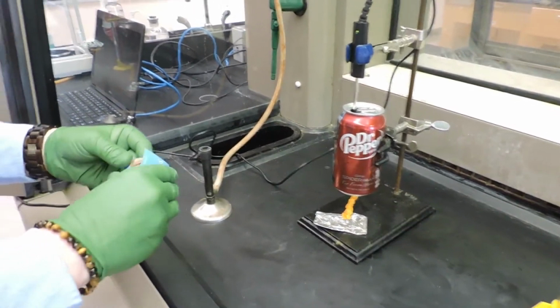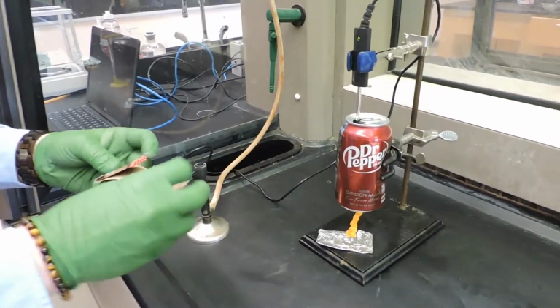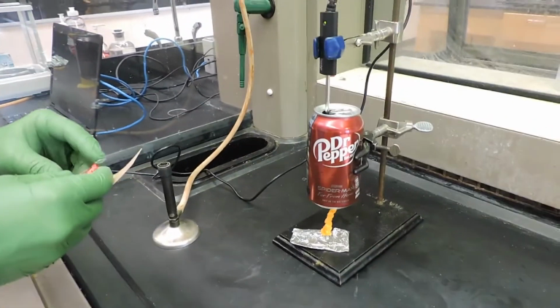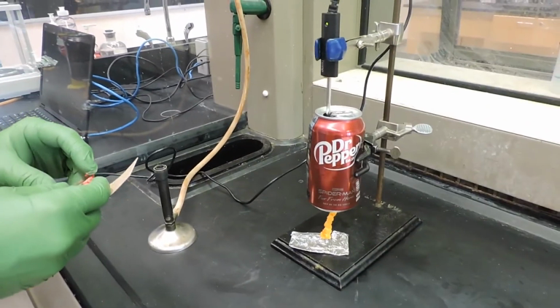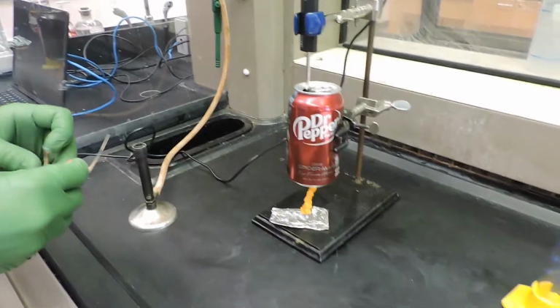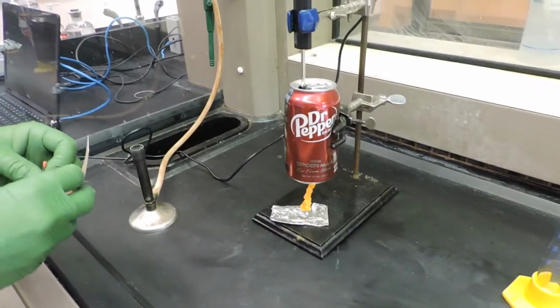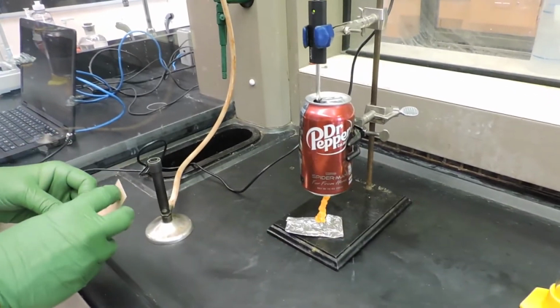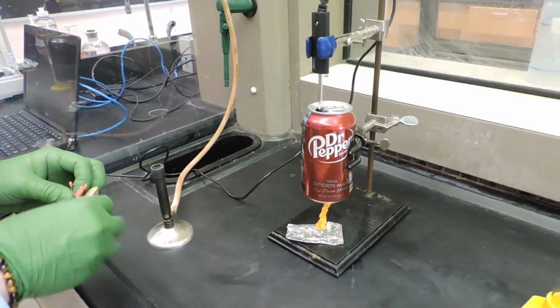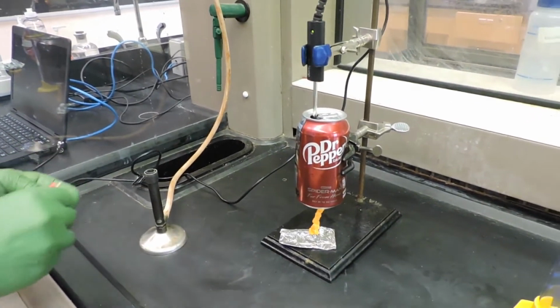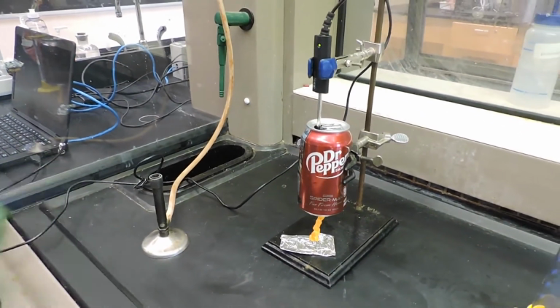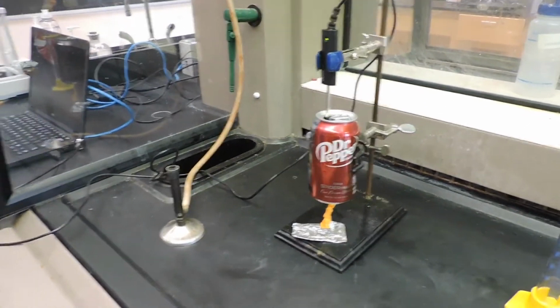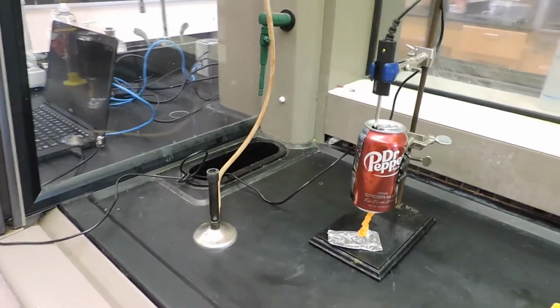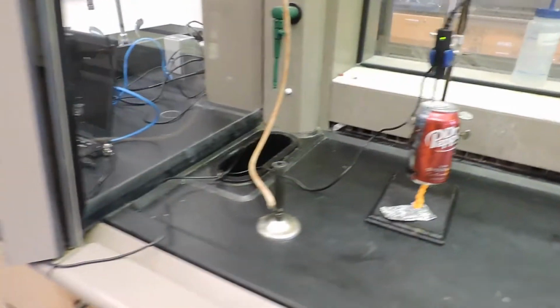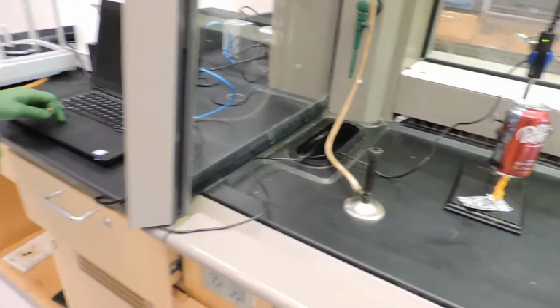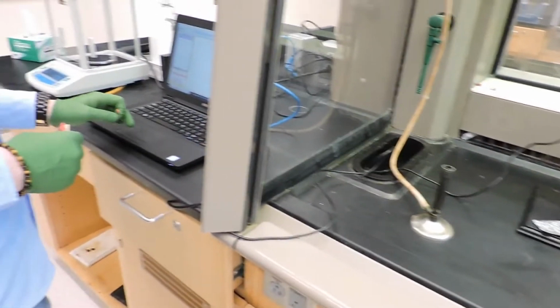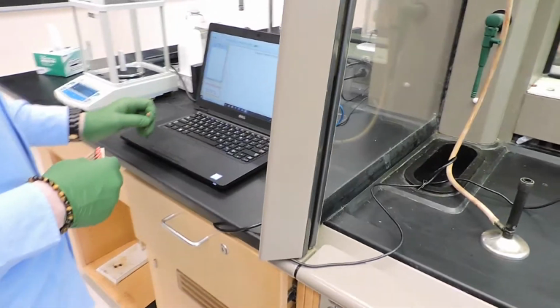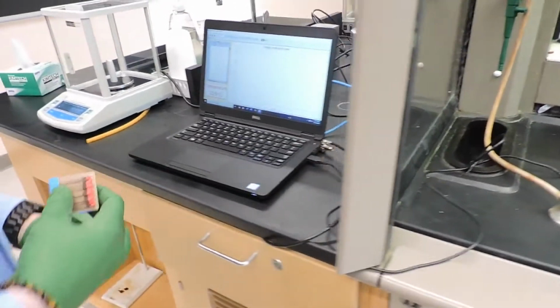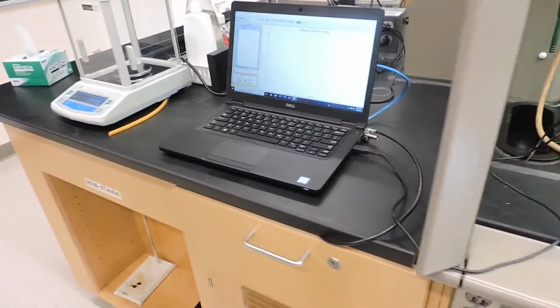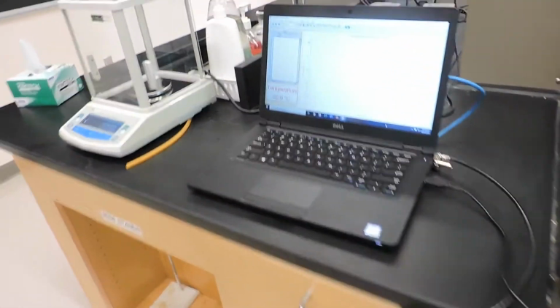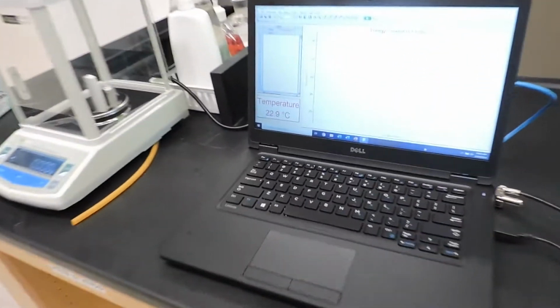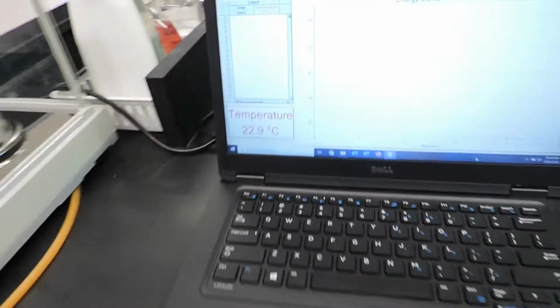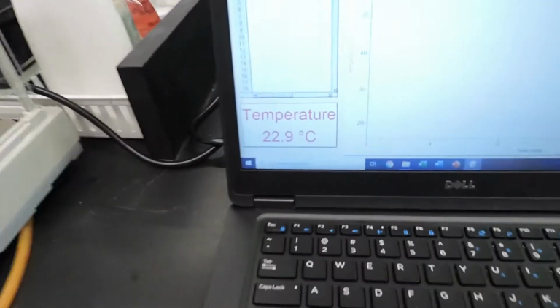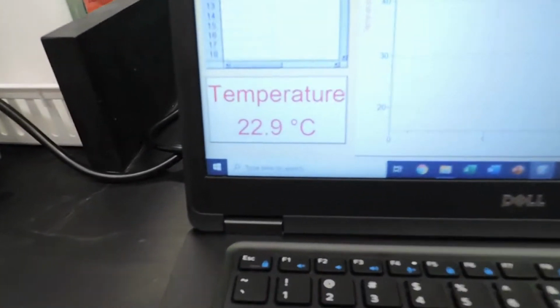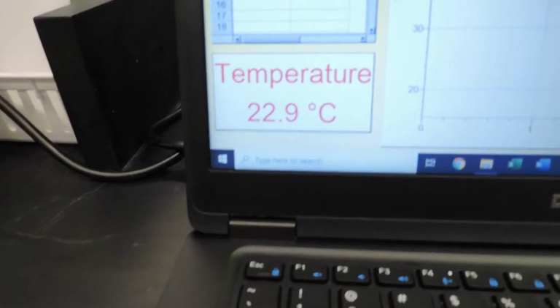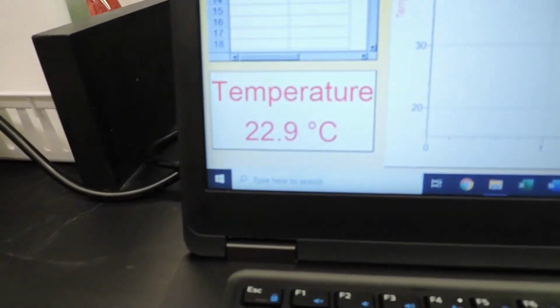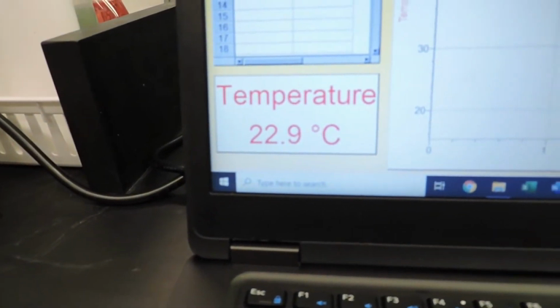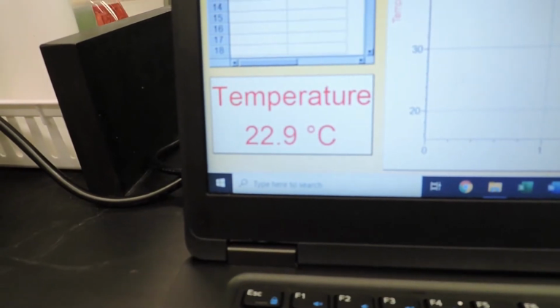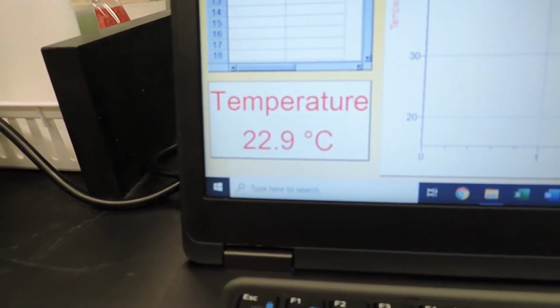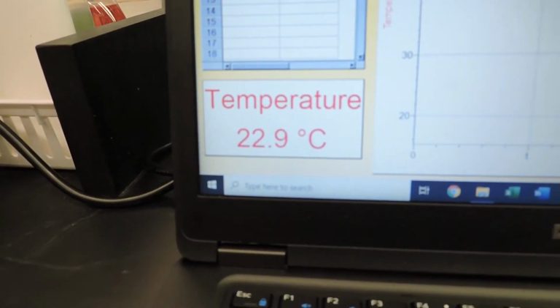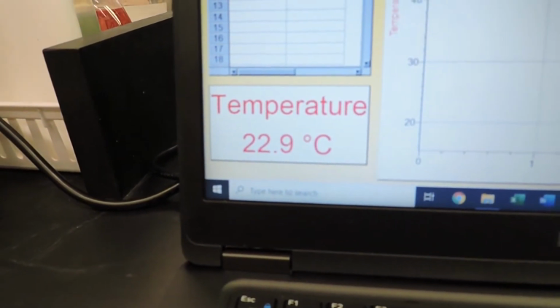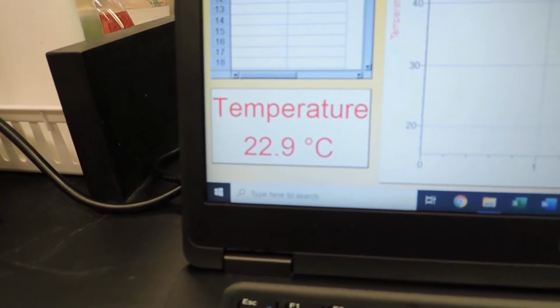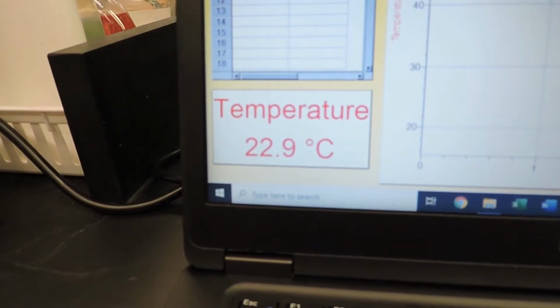Using the temperature probe and the Logger Pro software, we can record the initial temperature of the water inside the can, which is 22.9 degrees Celsius.